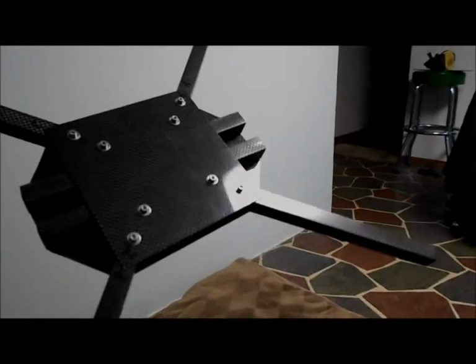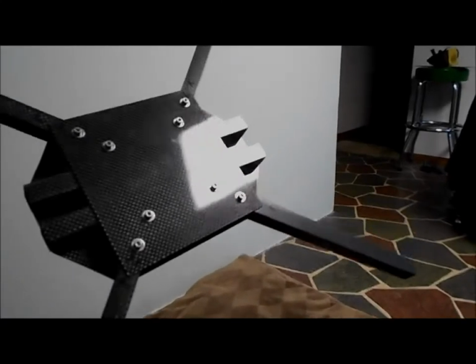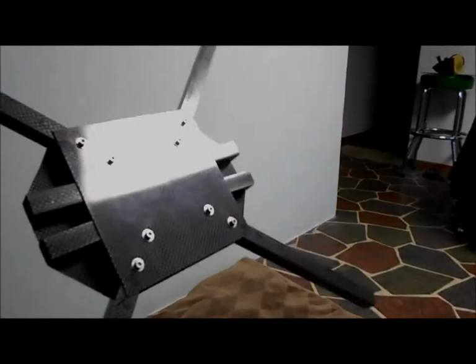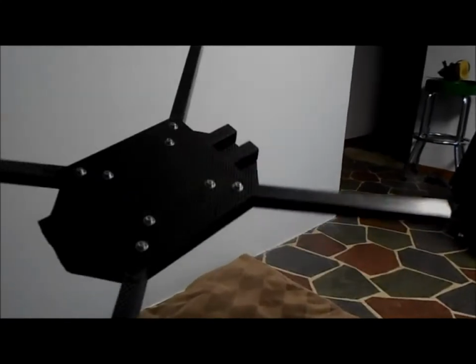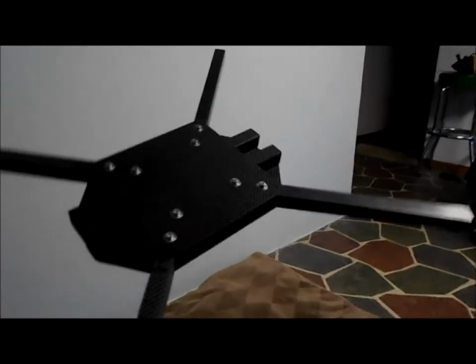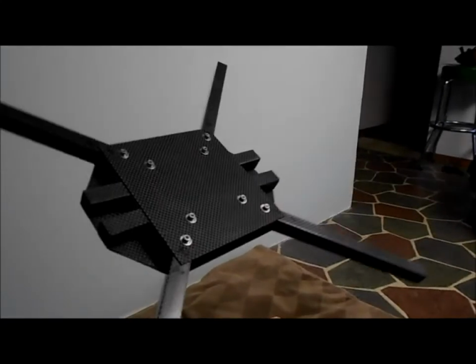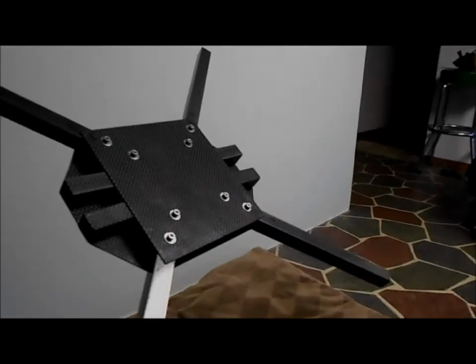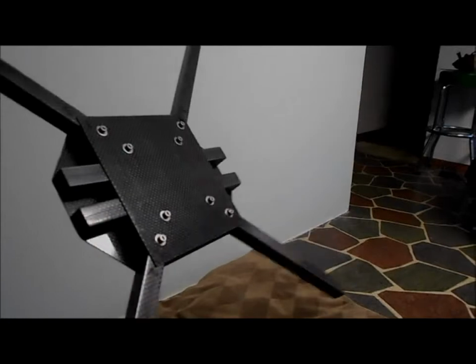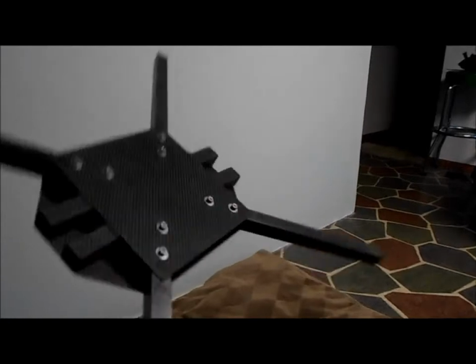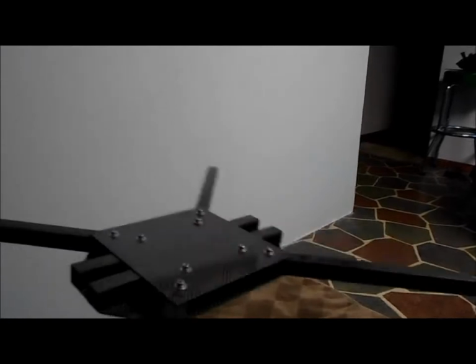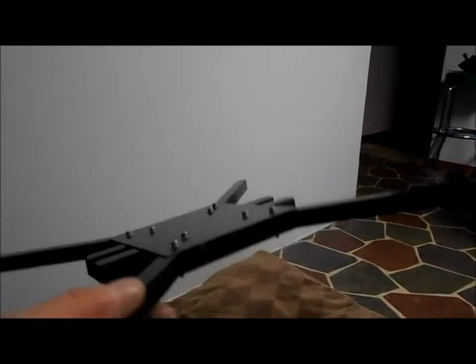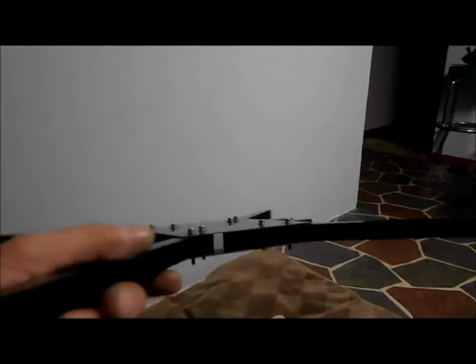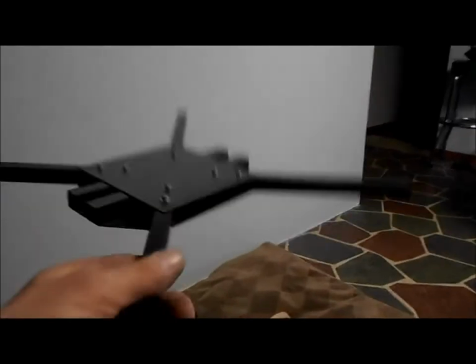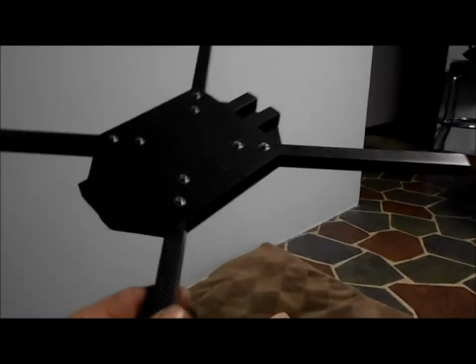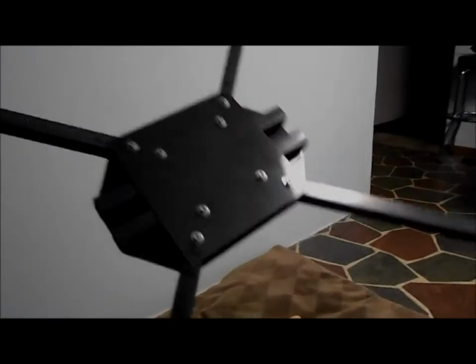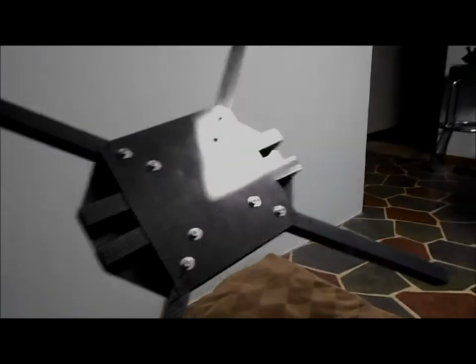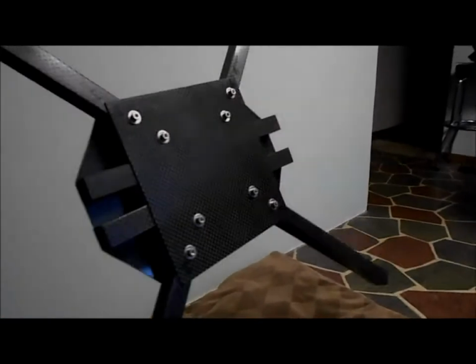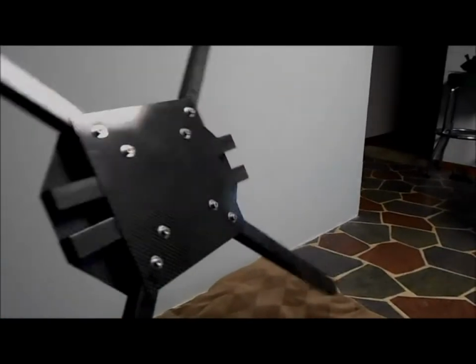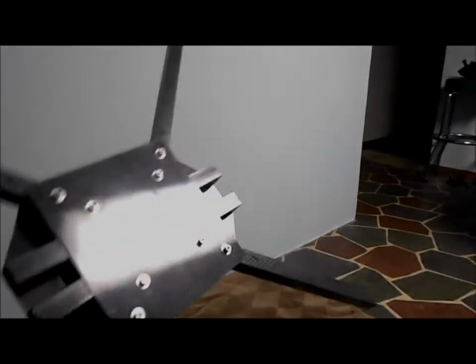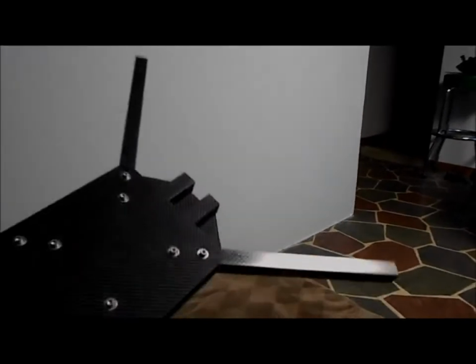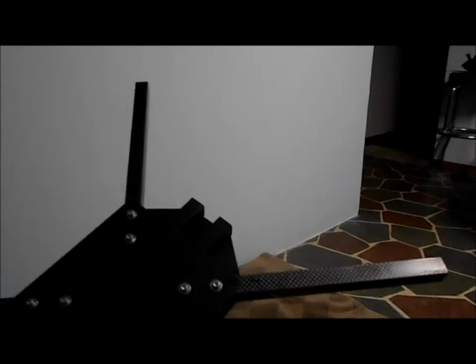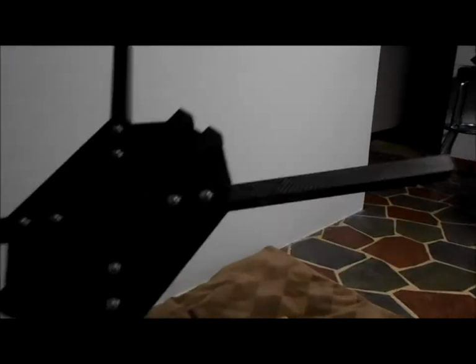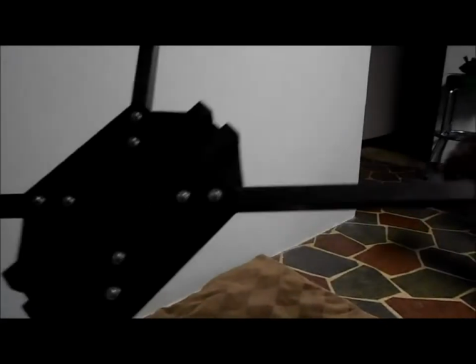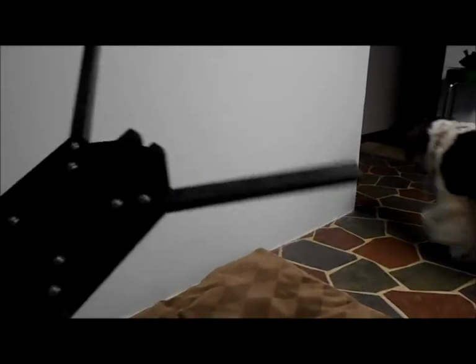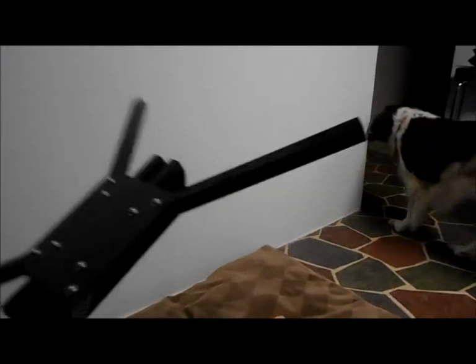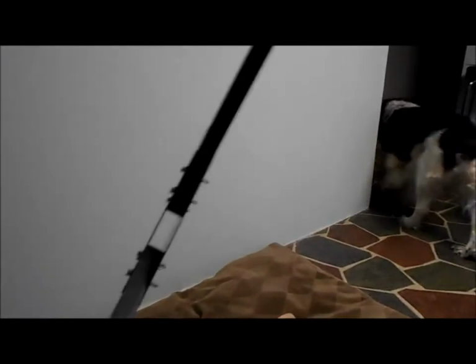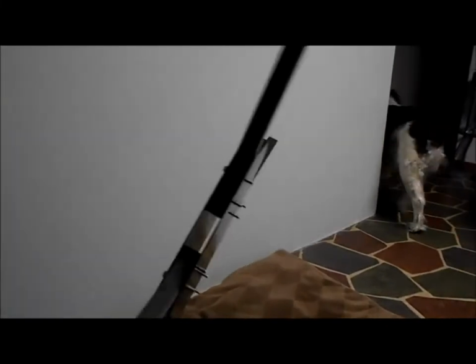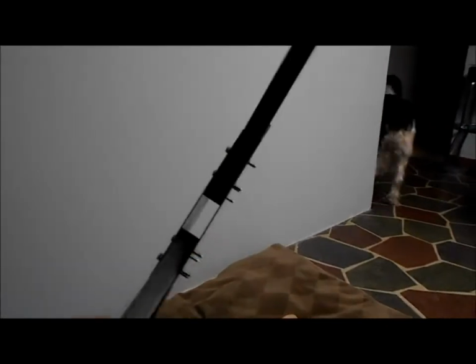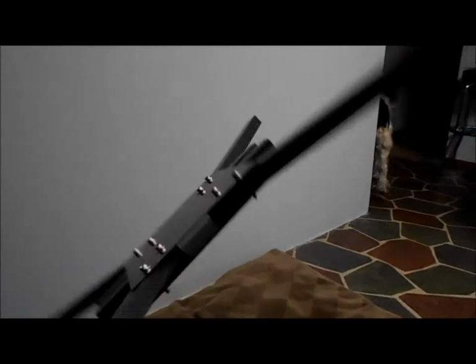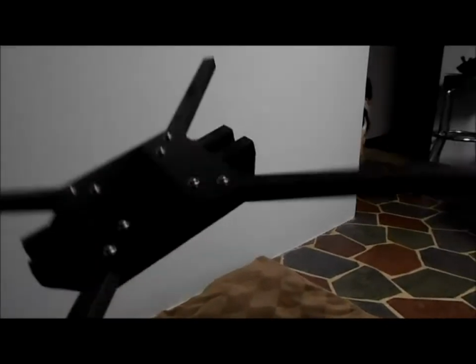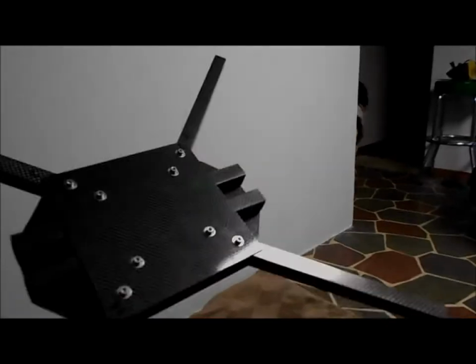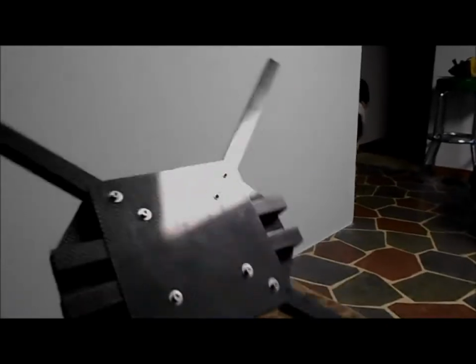I was shooting a little video about this quad that I'm building out of carbon fiber. So far, so good. I have a few problems, but I don't like working with carbon fiber — I found that out.